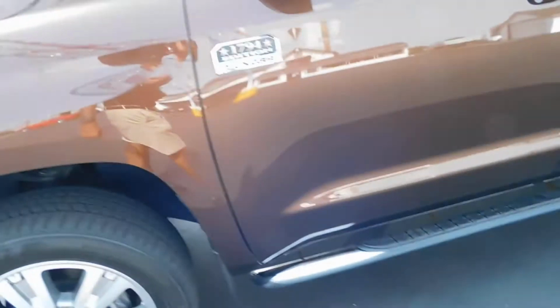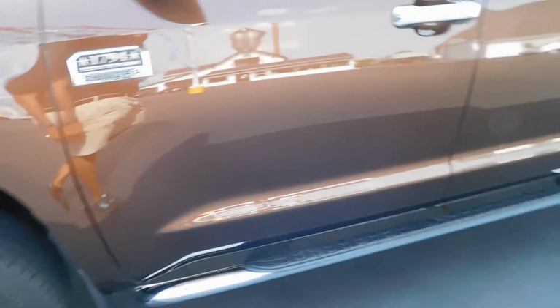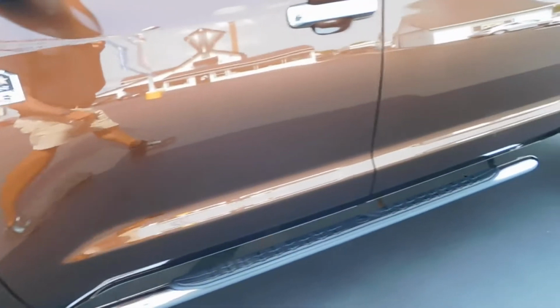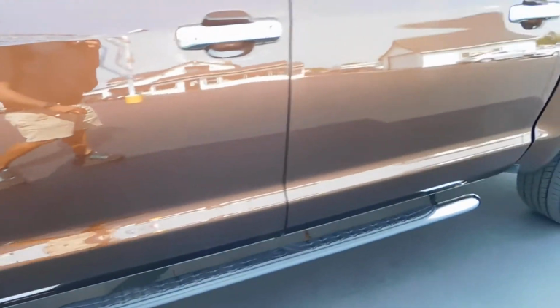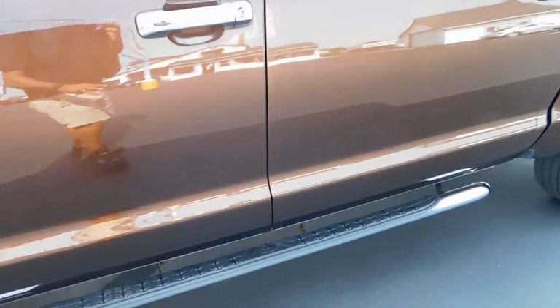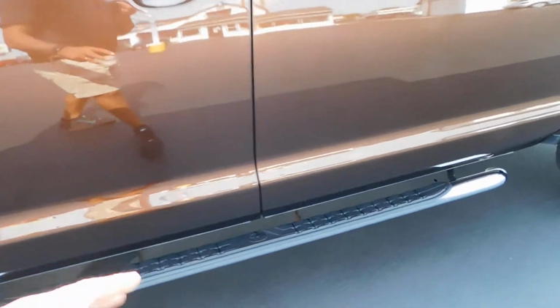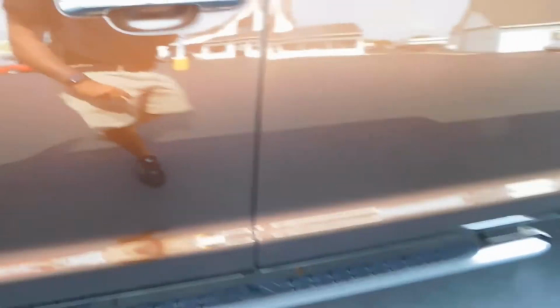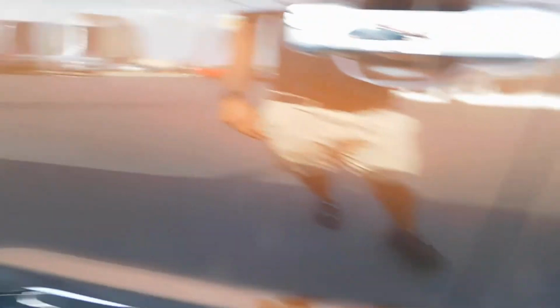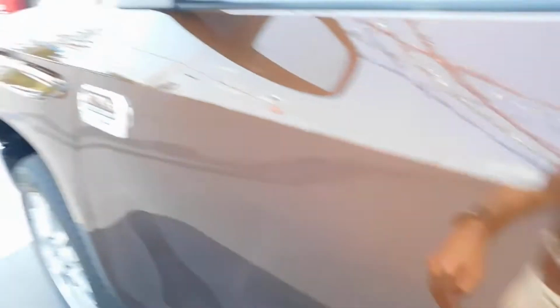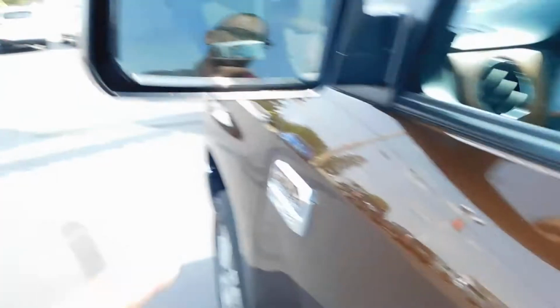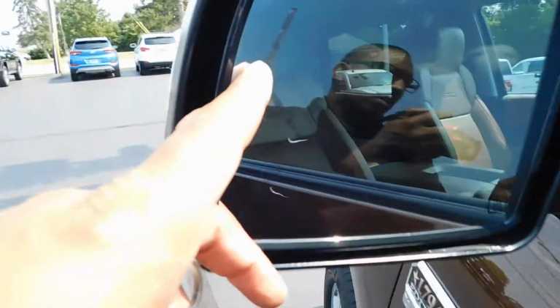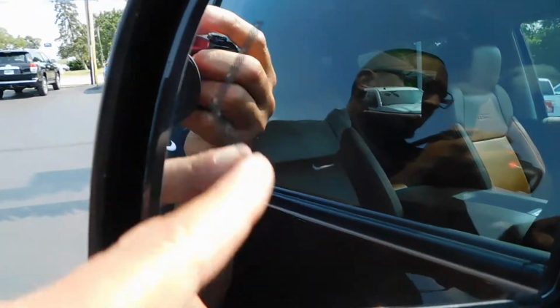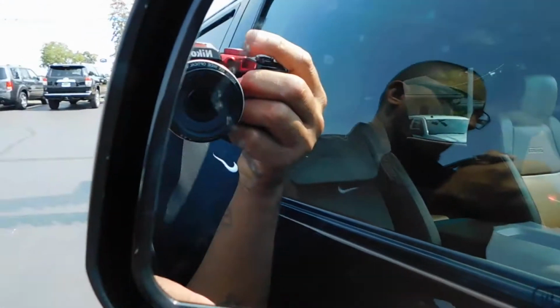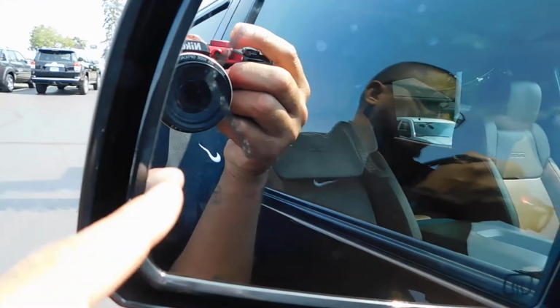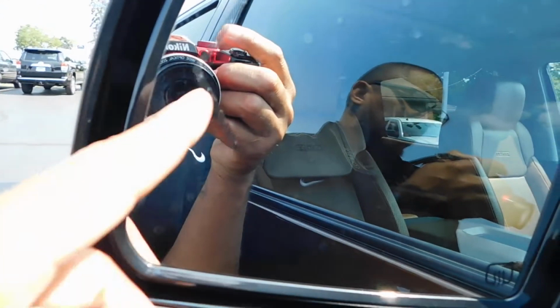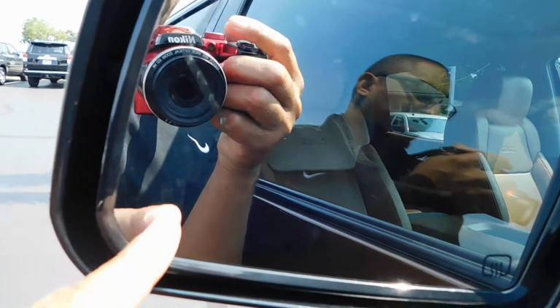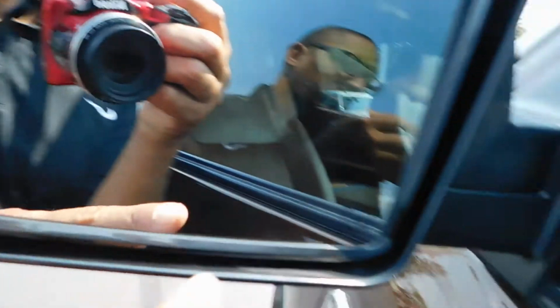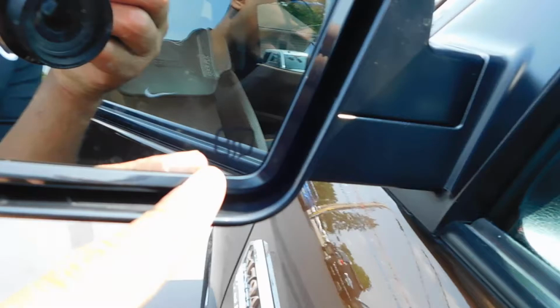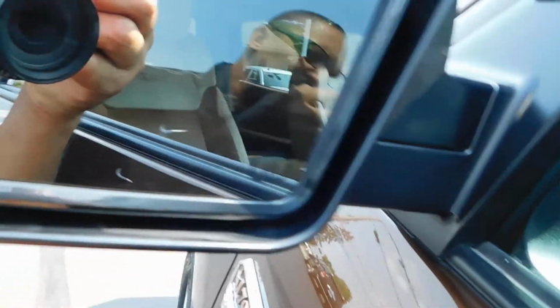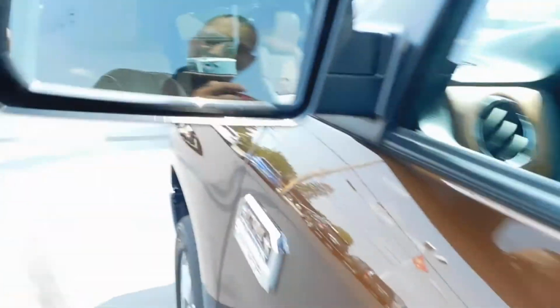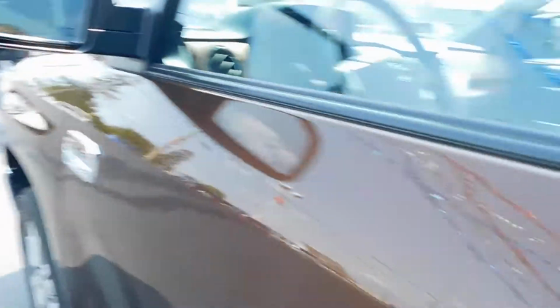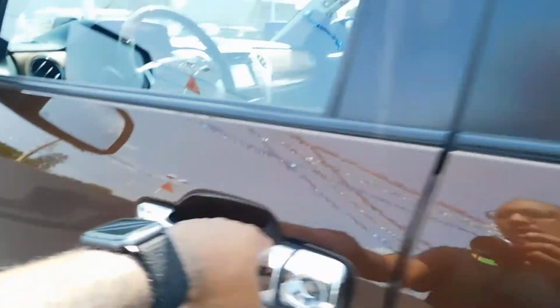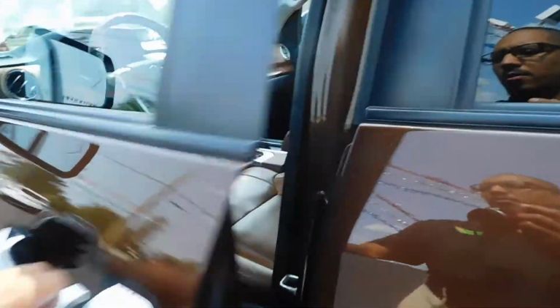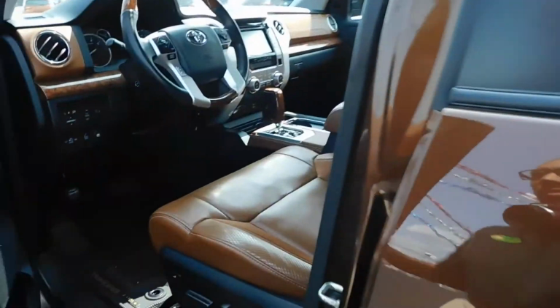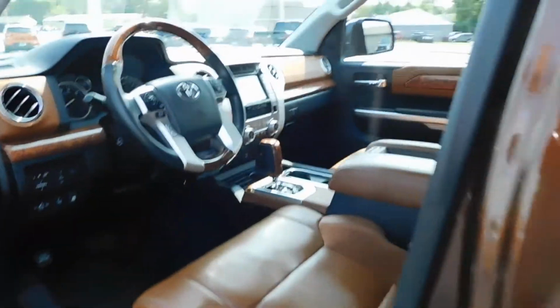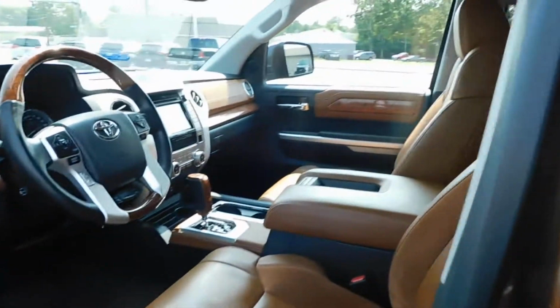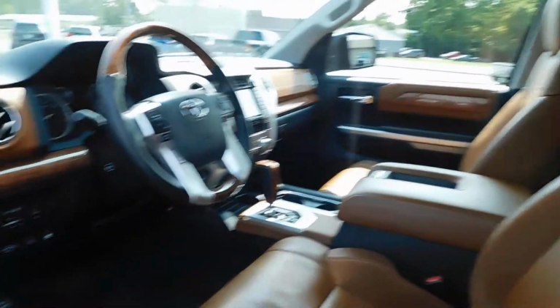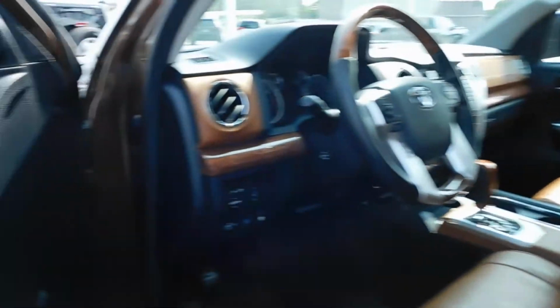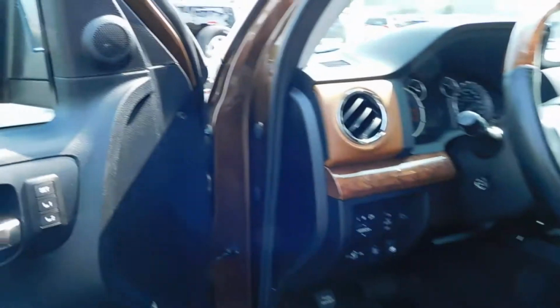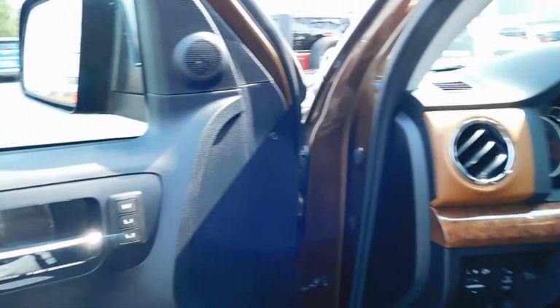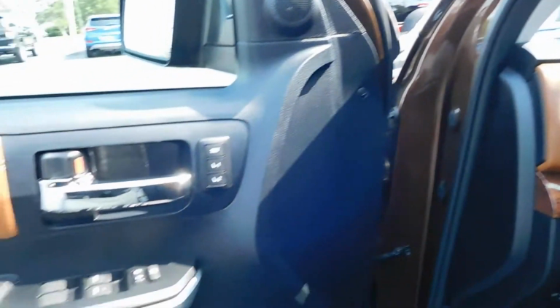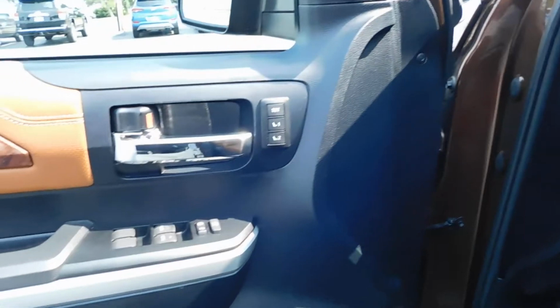You've got tons of tread life, running boards on the exterior, blind spot monitors, turn signal flashers, and heated exterior mirrors.